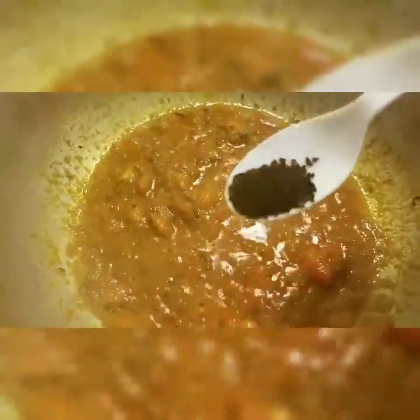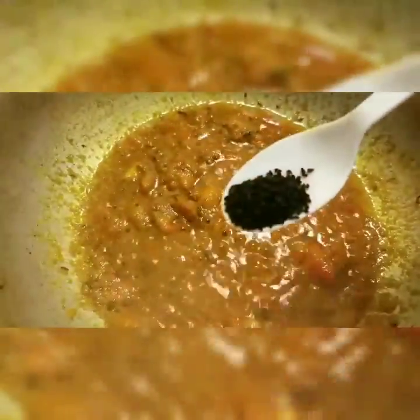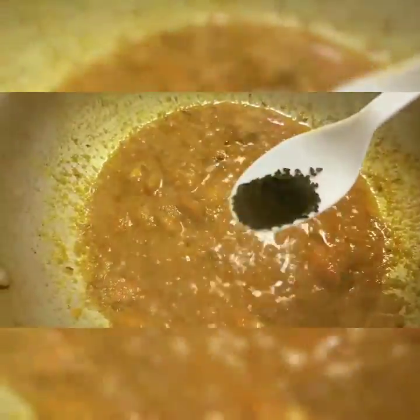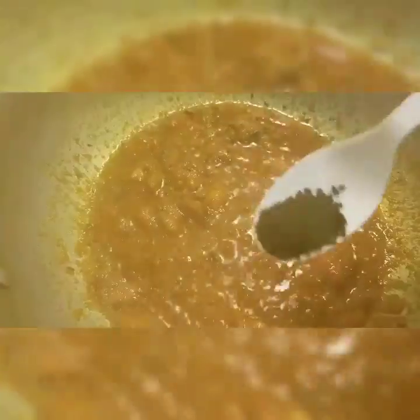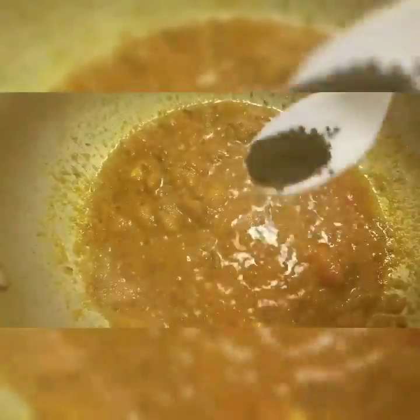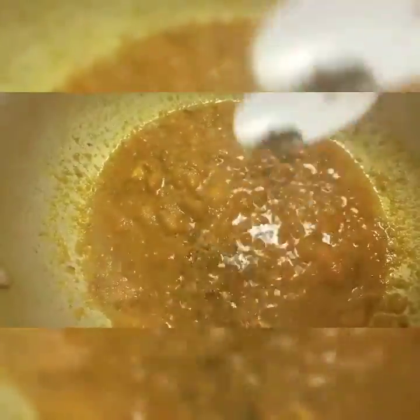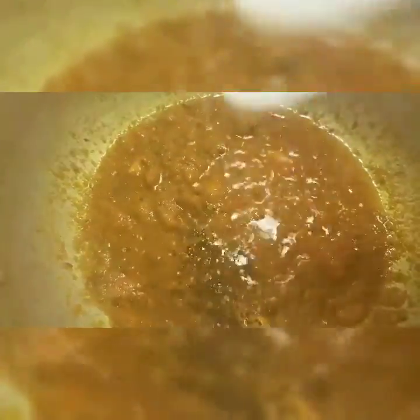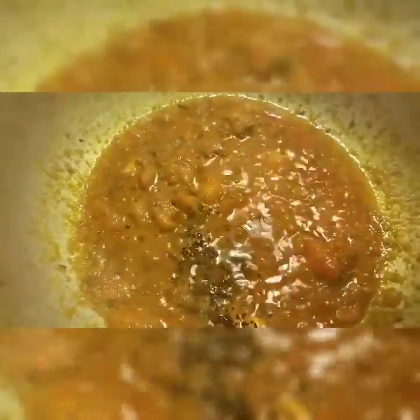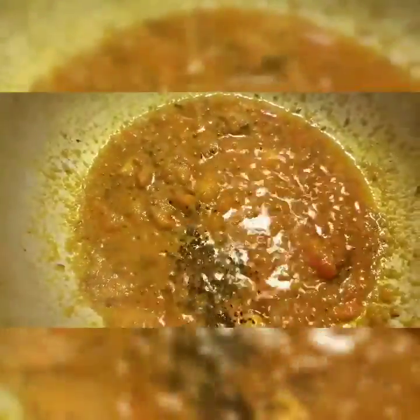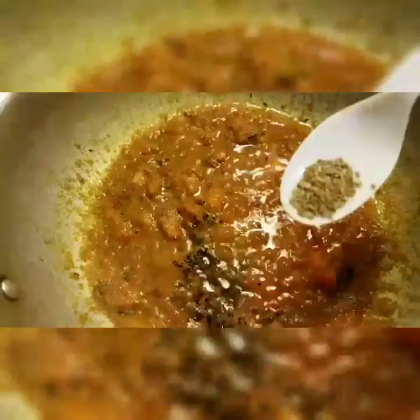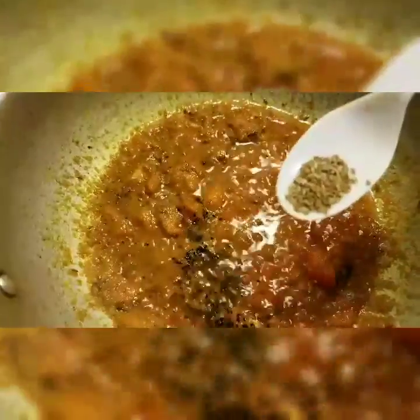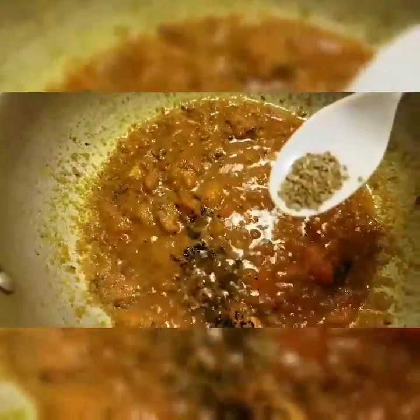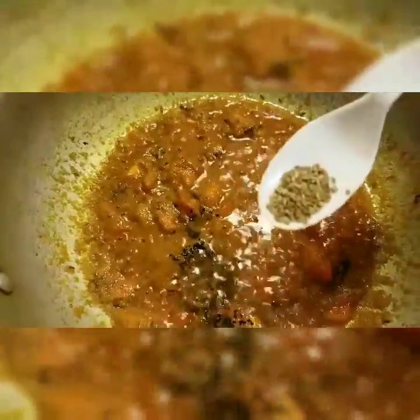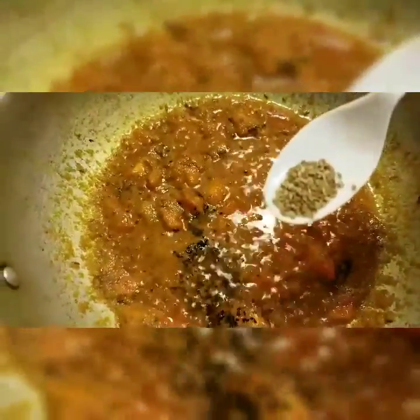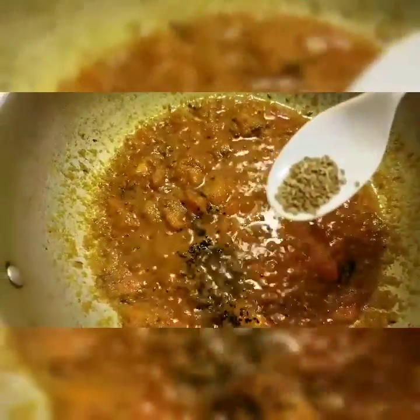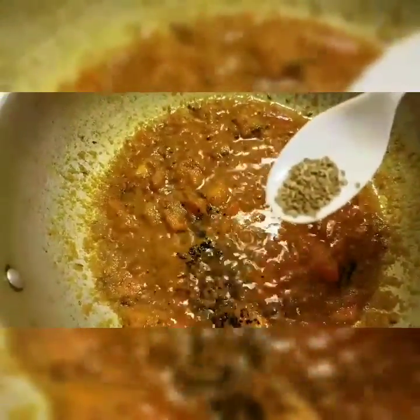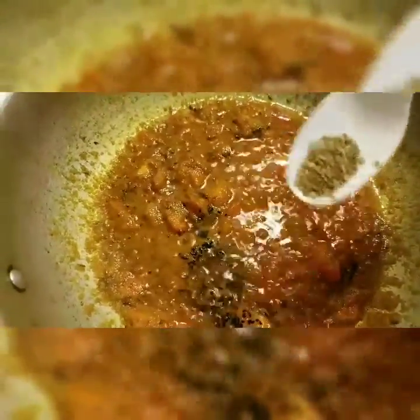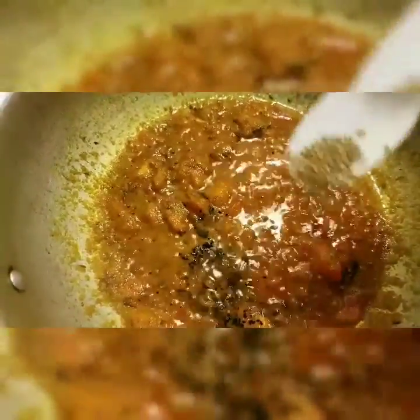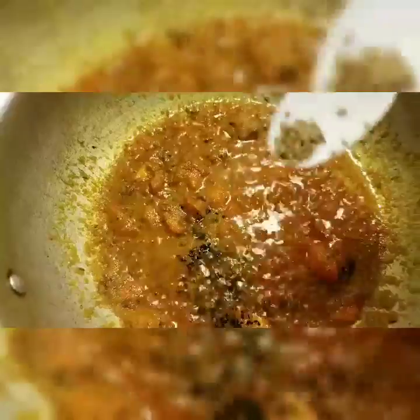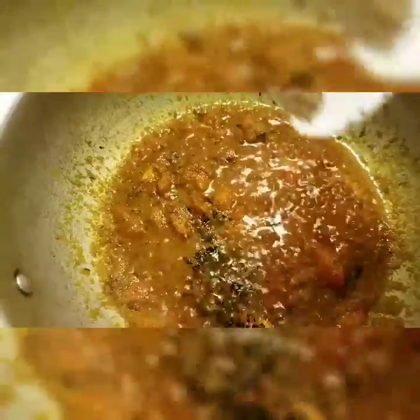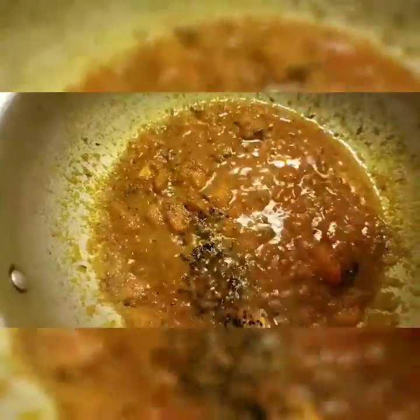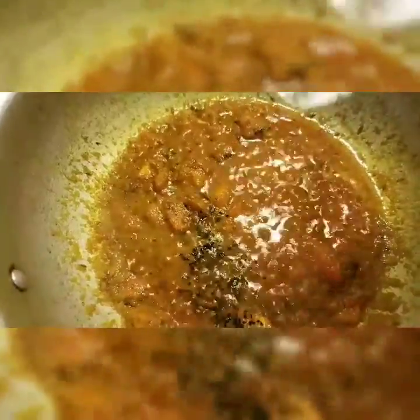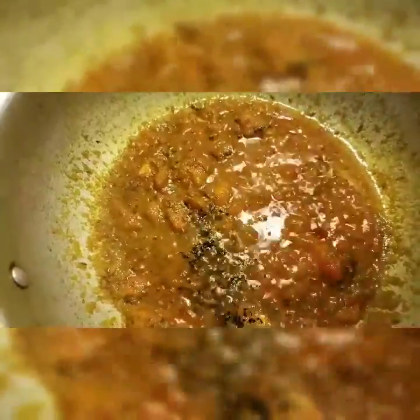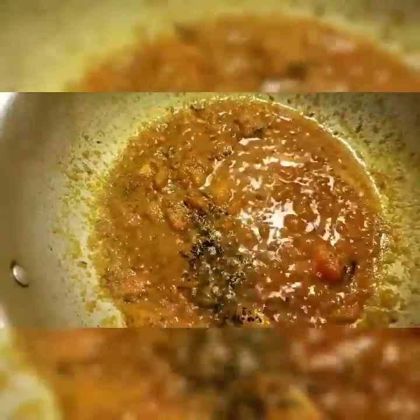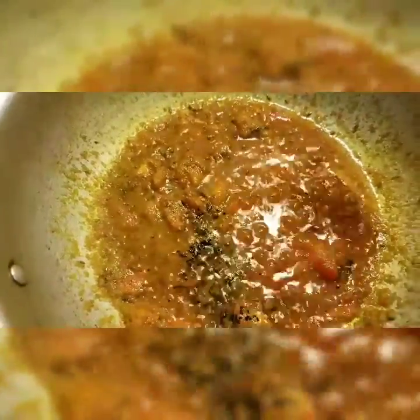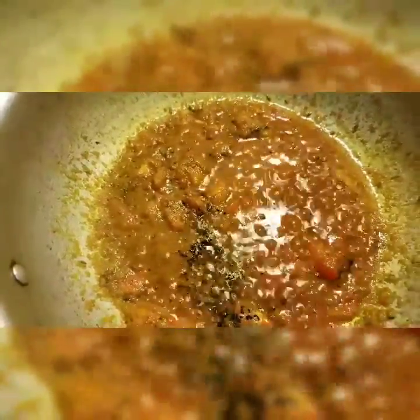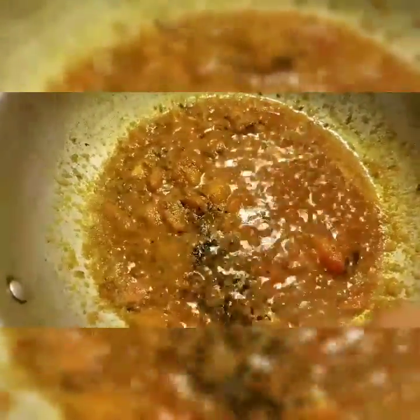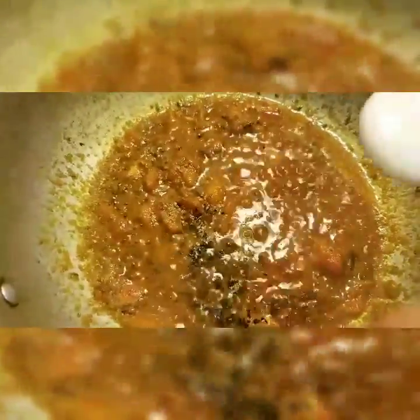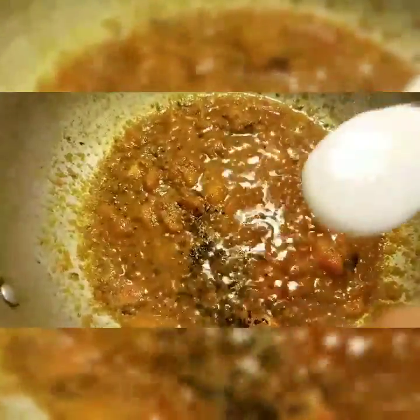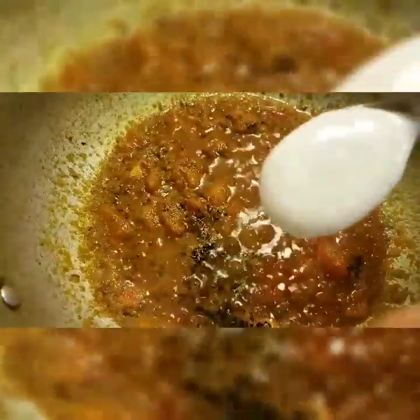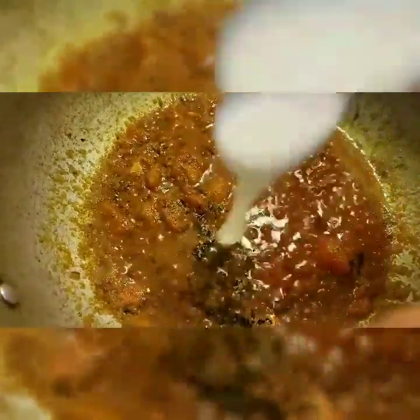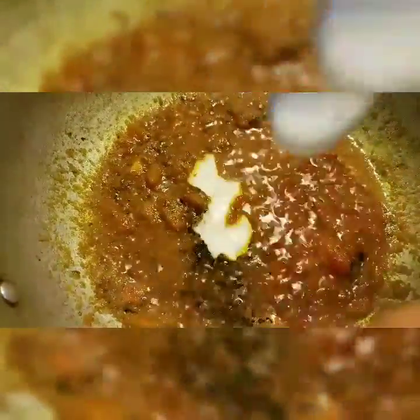Add a little bit of kalonji. Add a little bit of ajwain — this is really good for digestion. Add 2 spoons of yogurt.